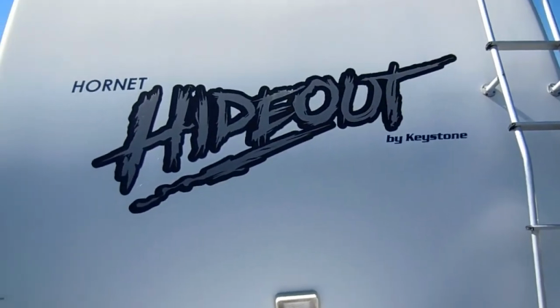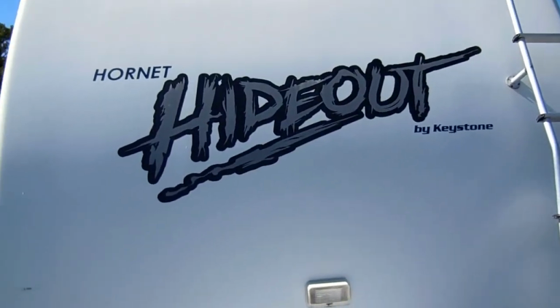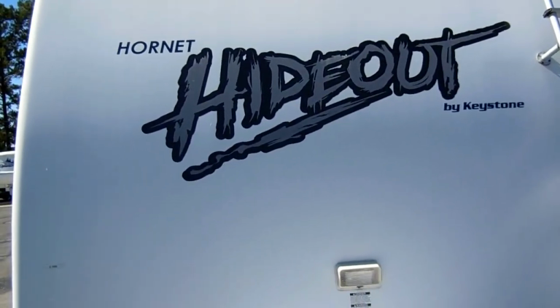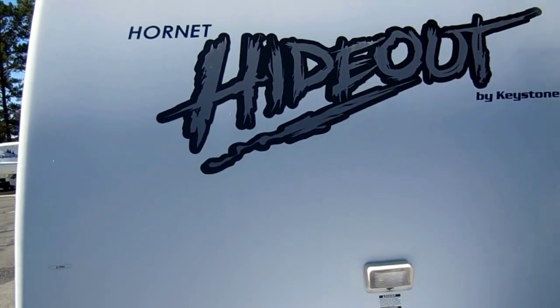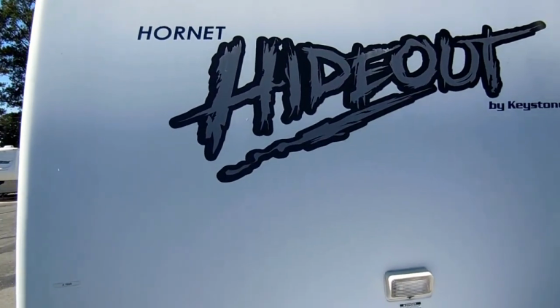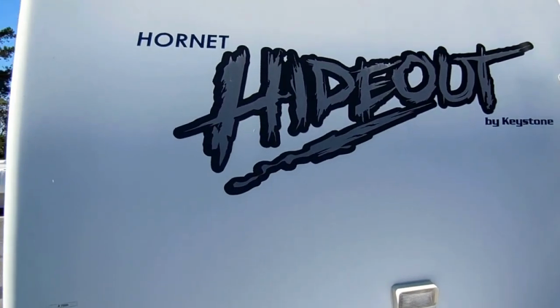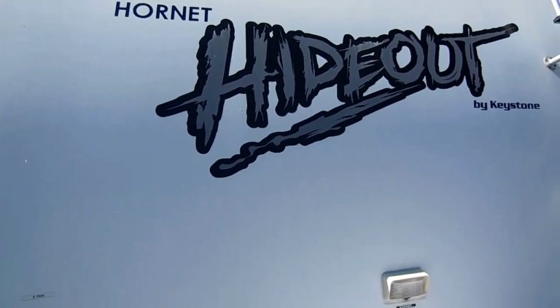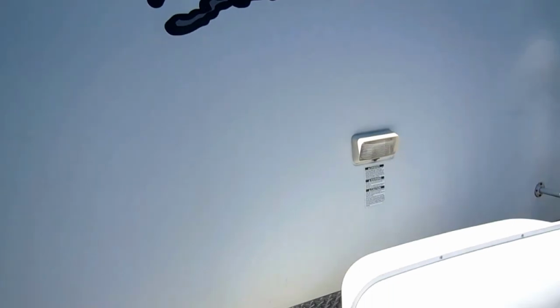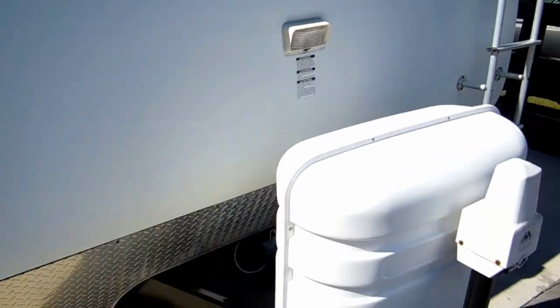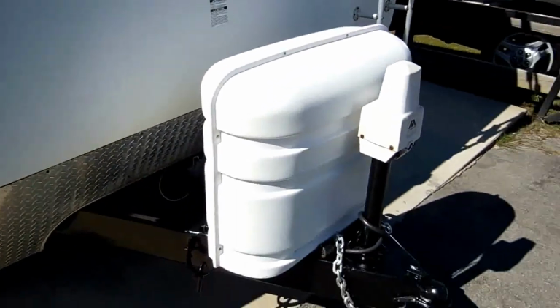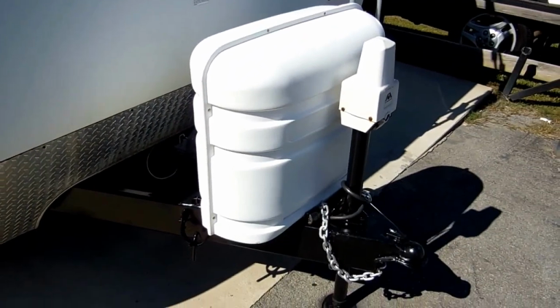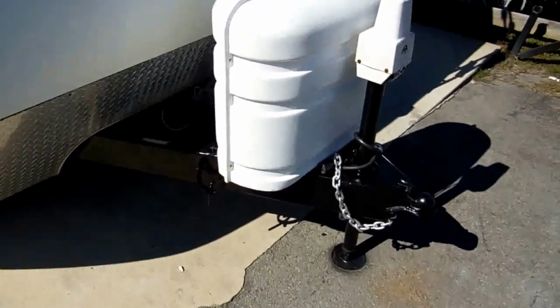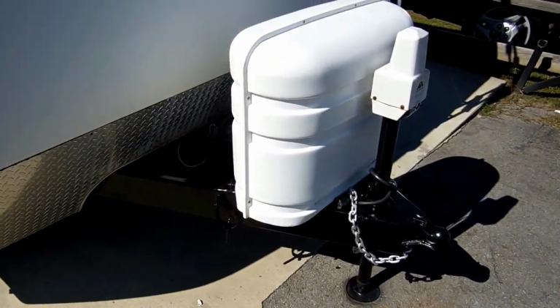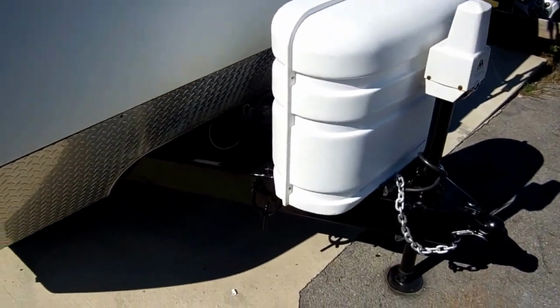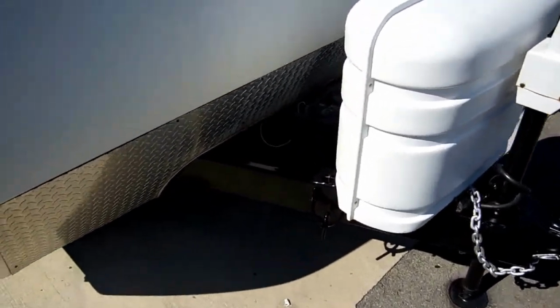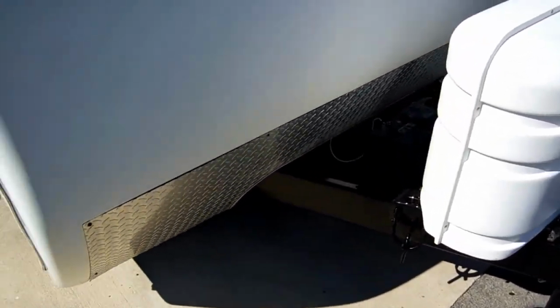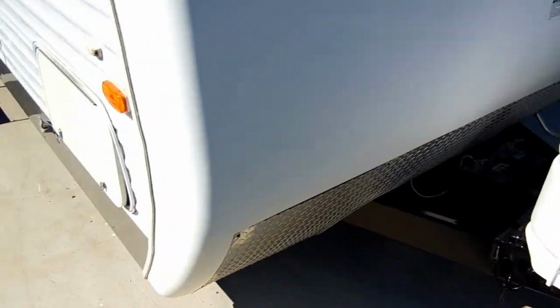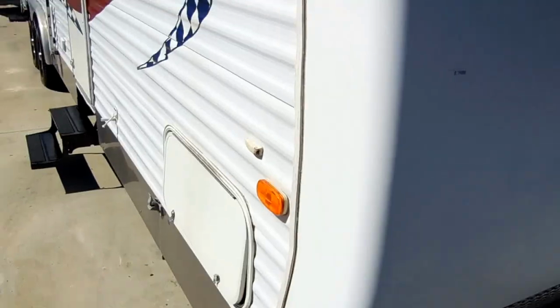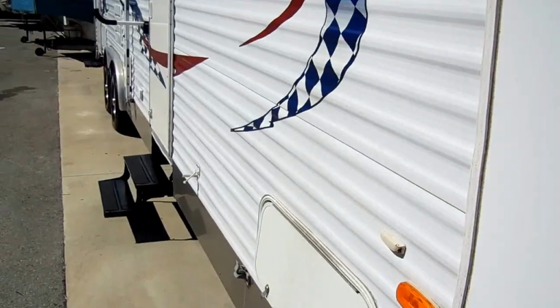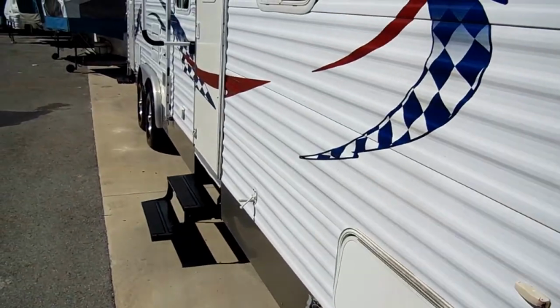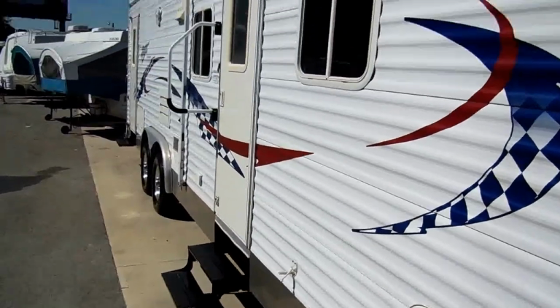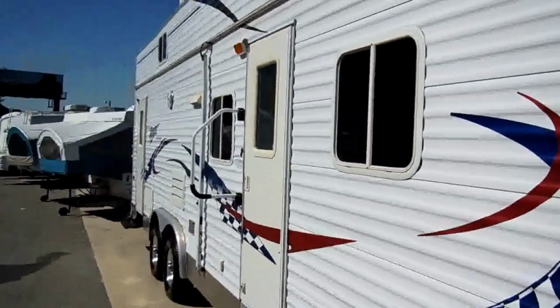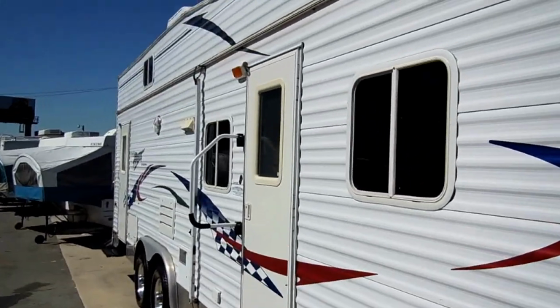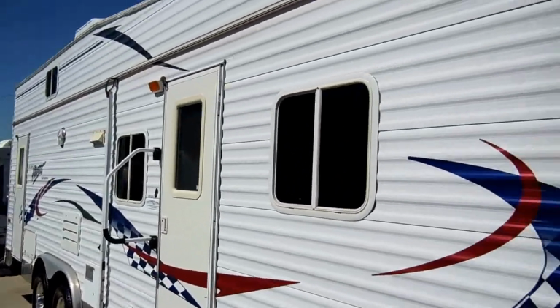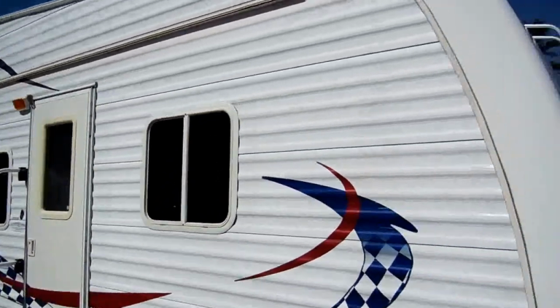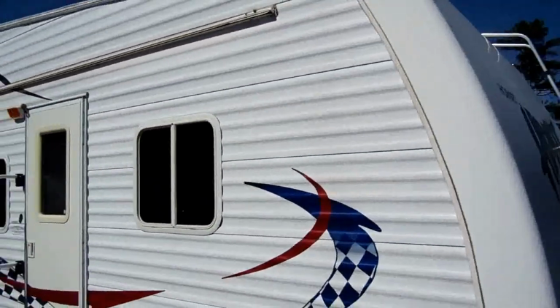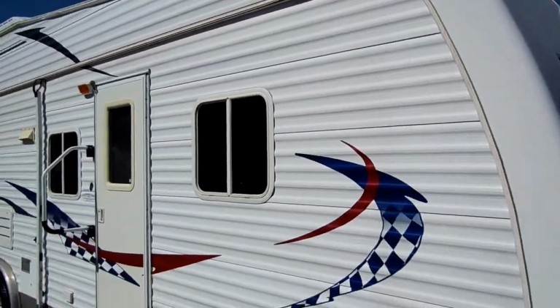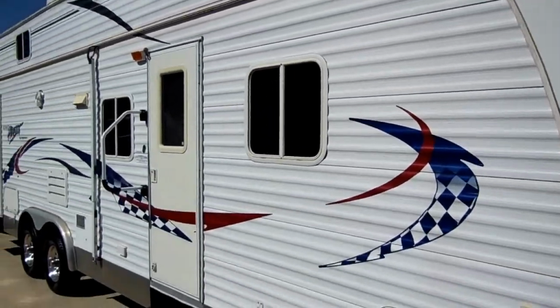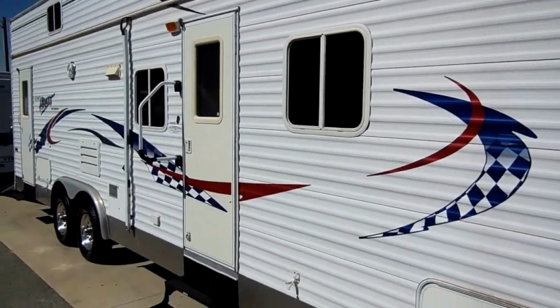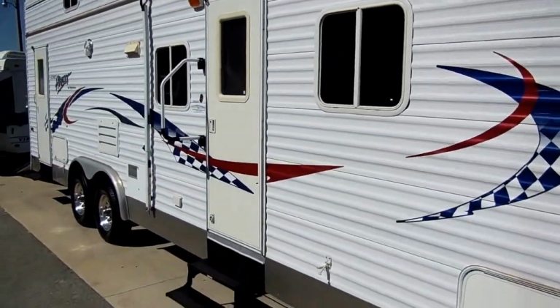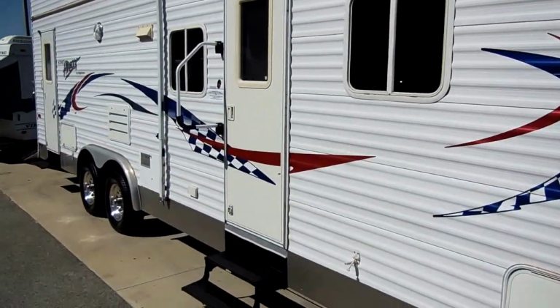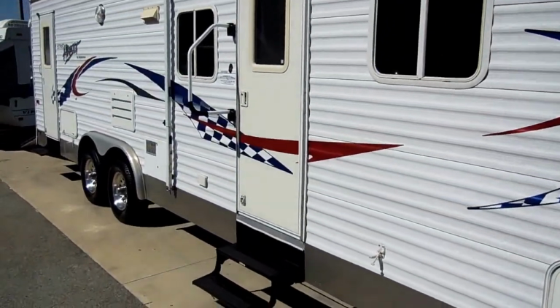Look at the striping on the front — again, no peeling, no fading. It's got the power tongue jack, which is a very nice upgrade. Folks, you can look around this thing all you want — it's just very, very nice and clean.